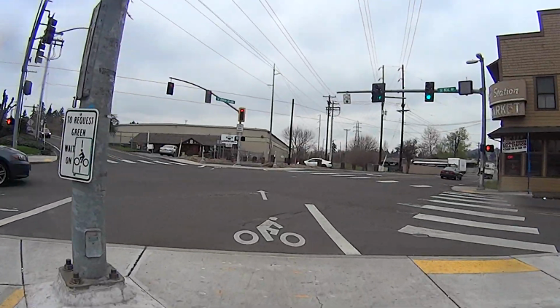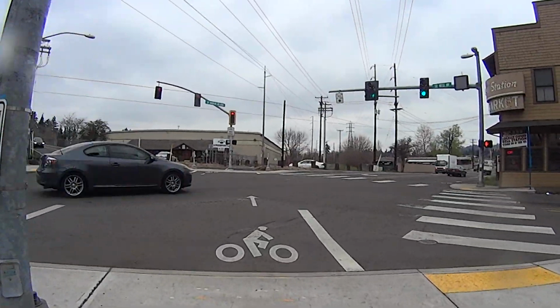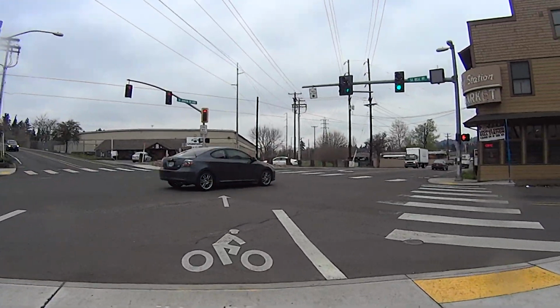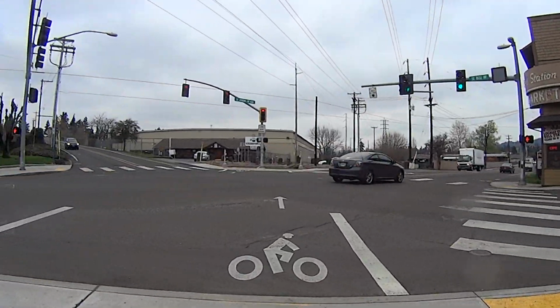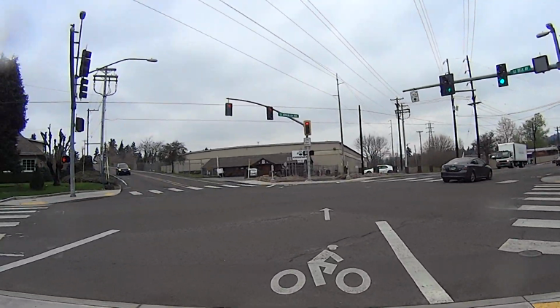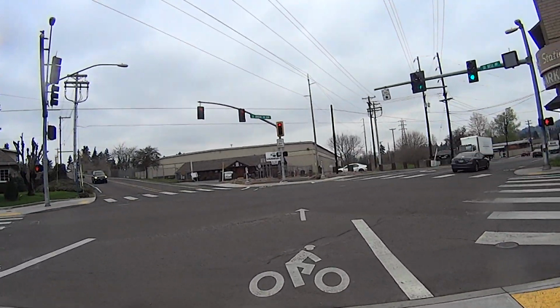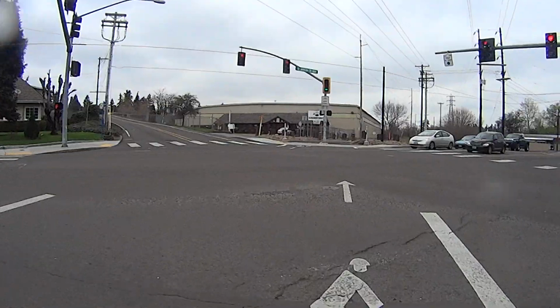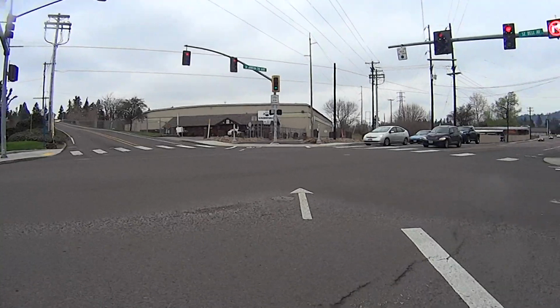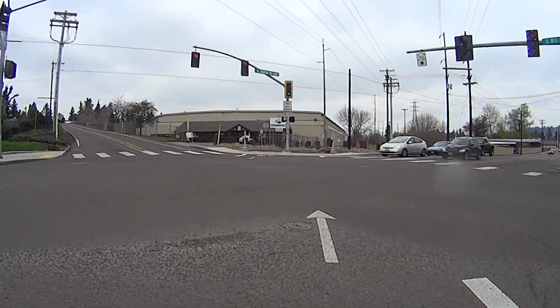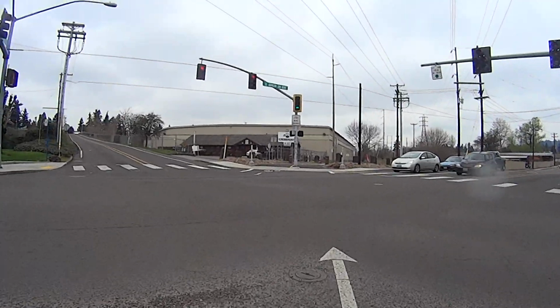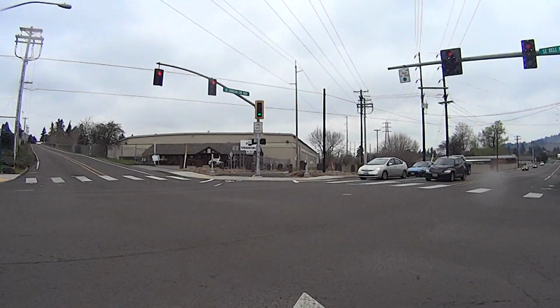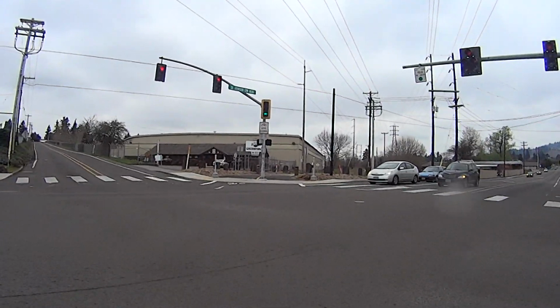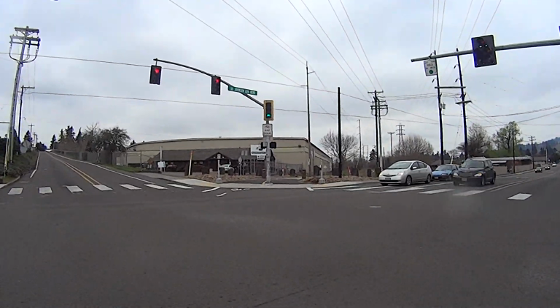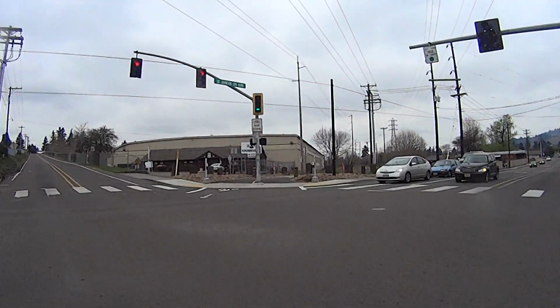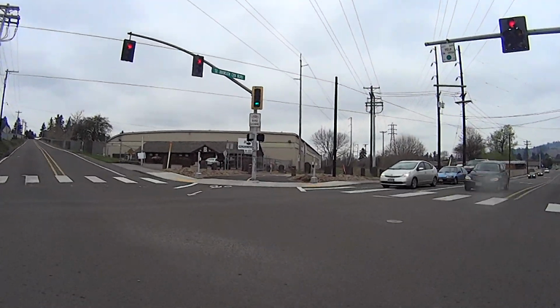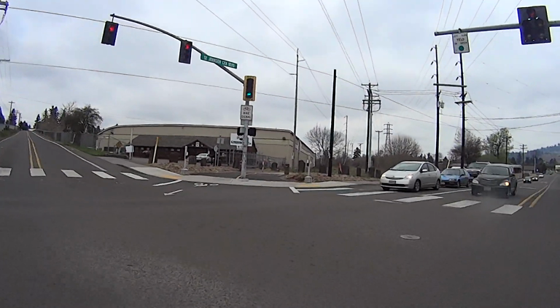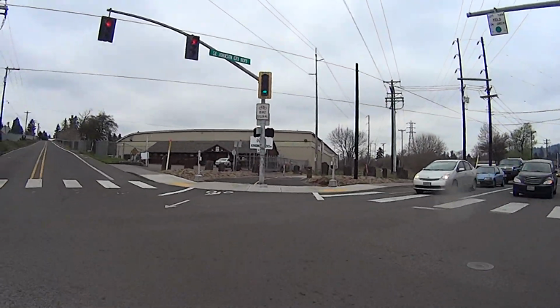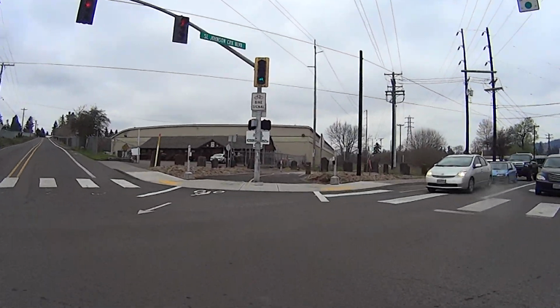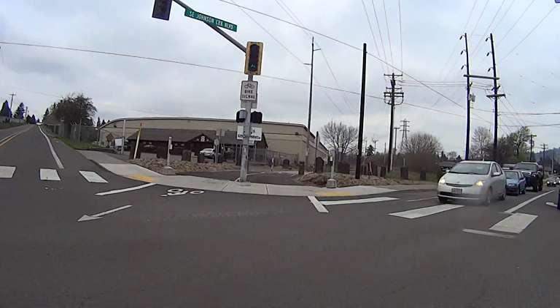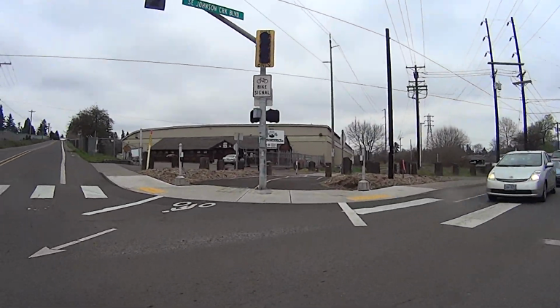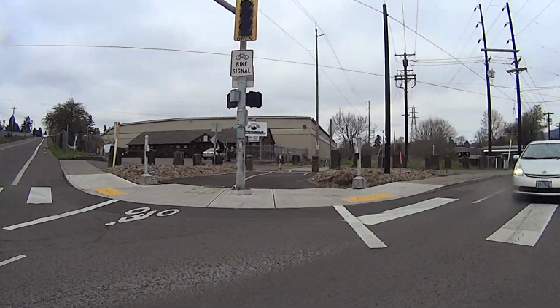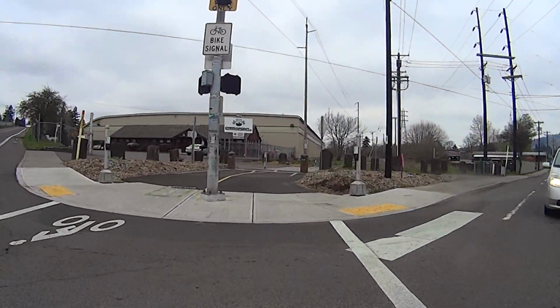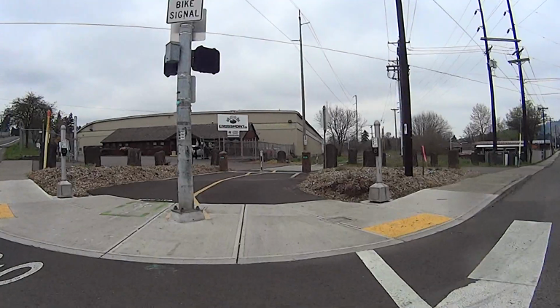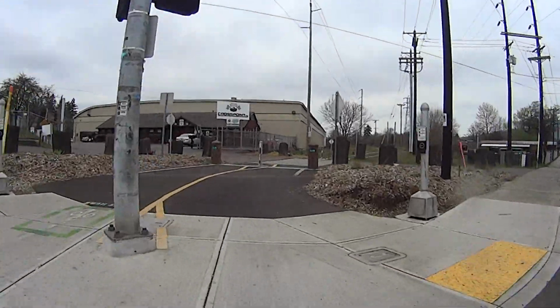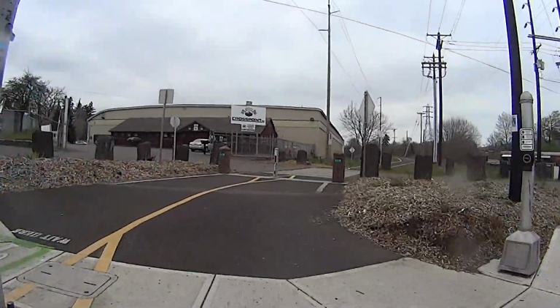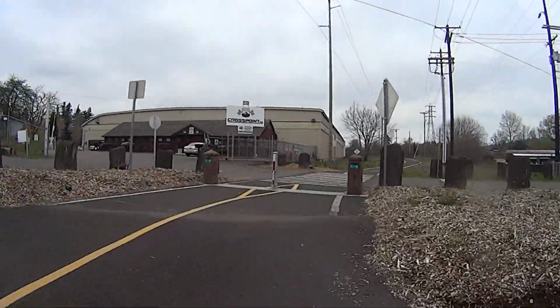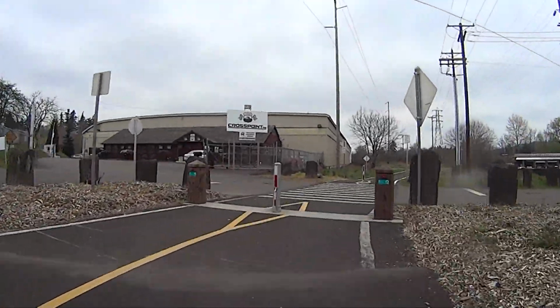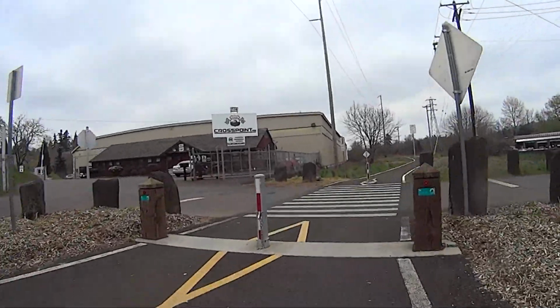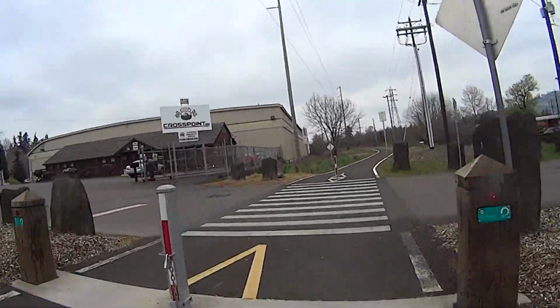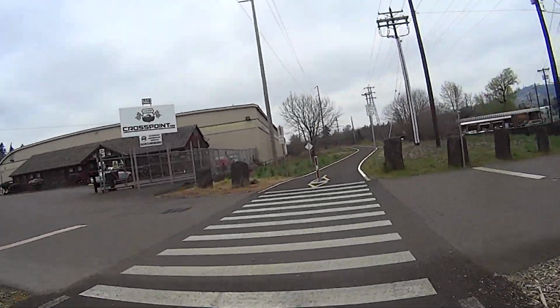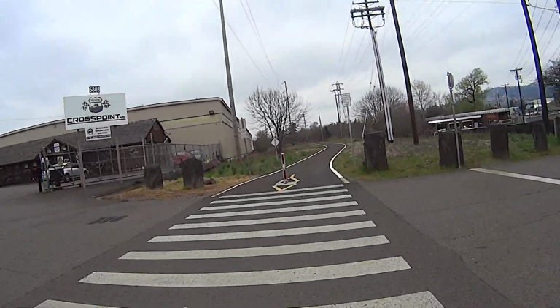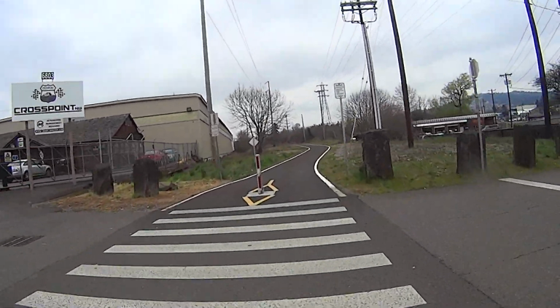At Bell Road, there's a dedicated stoplight for cyclists. Be sure to use it, as it incredibly reduces the risk of right hooks at this otherwise dangerous intersection.